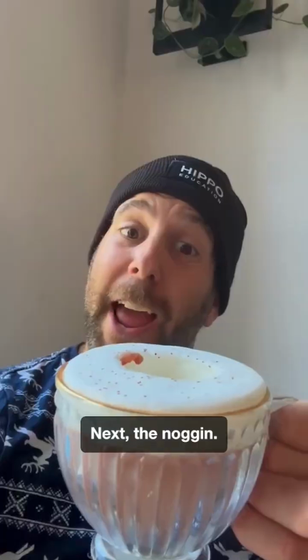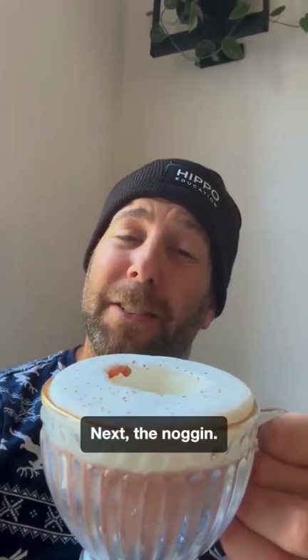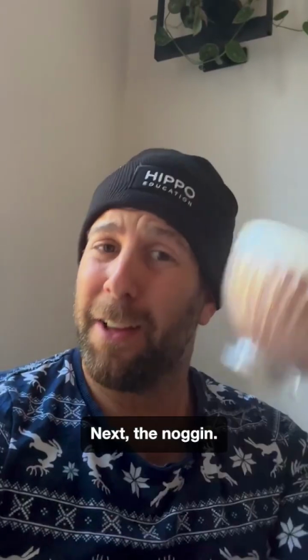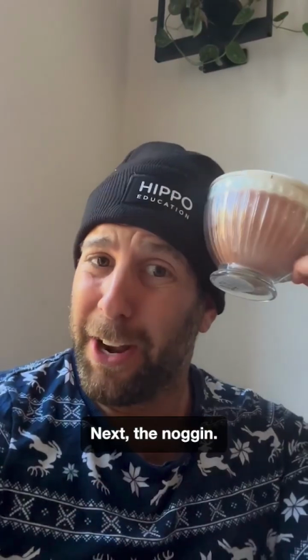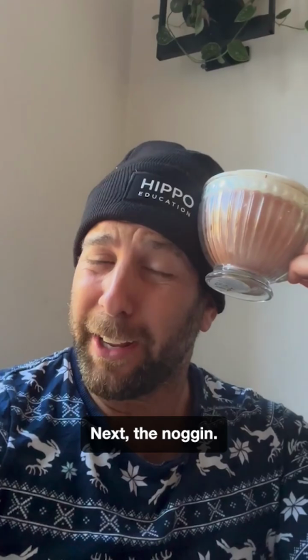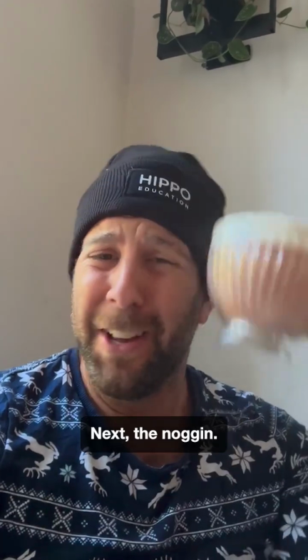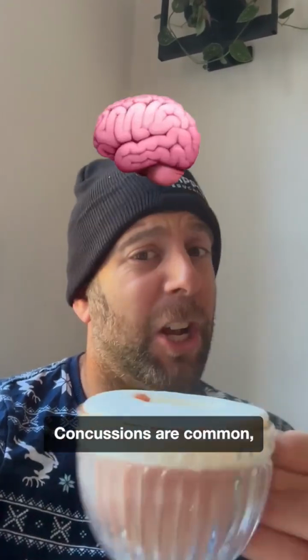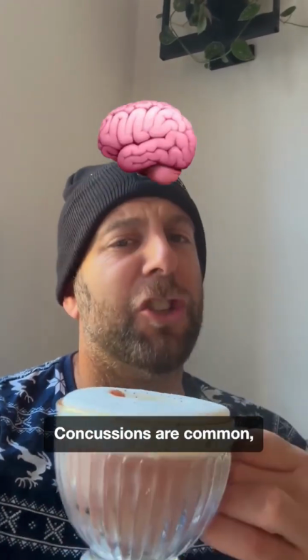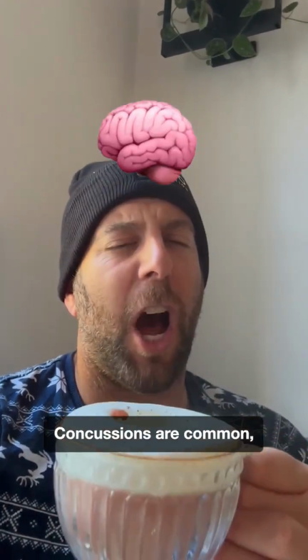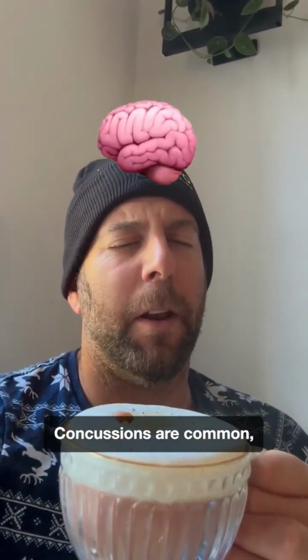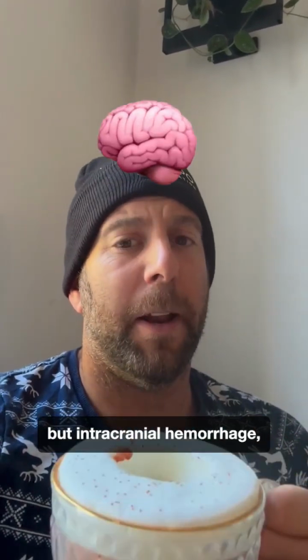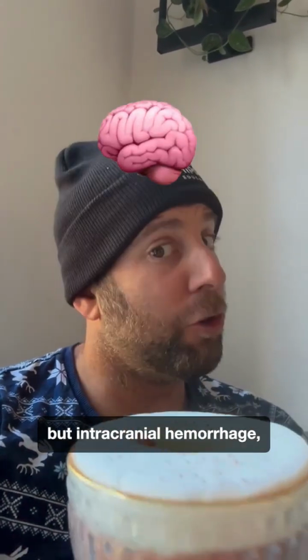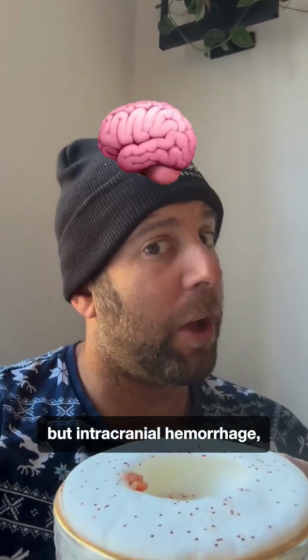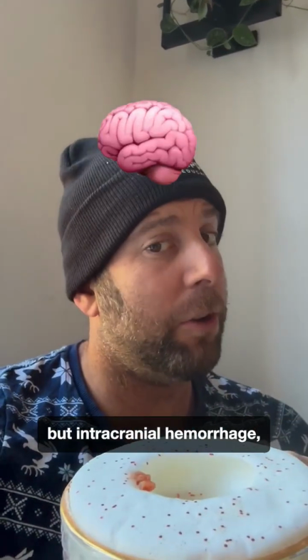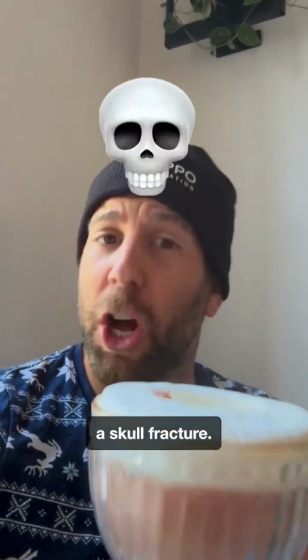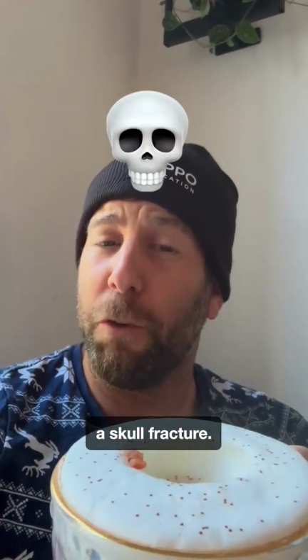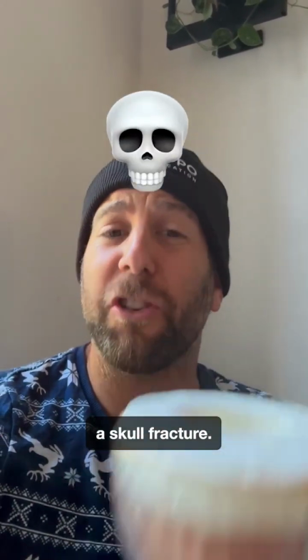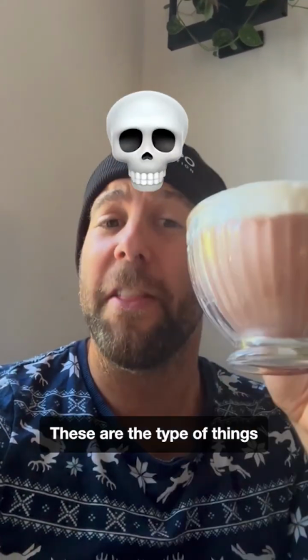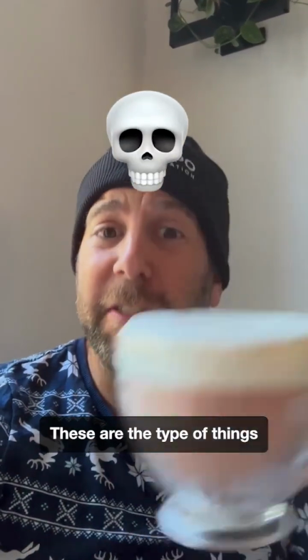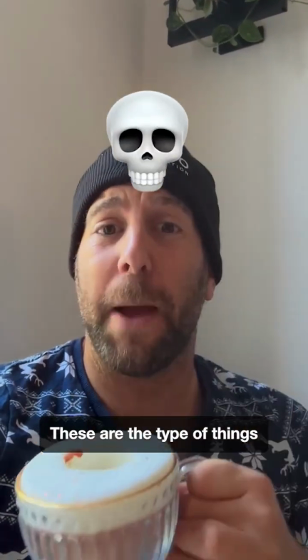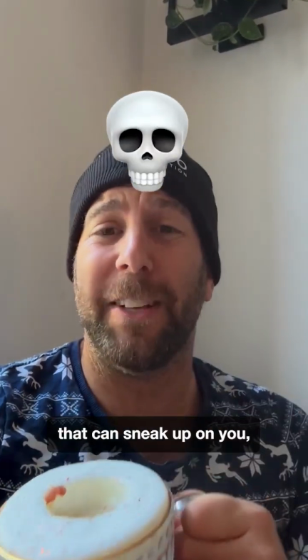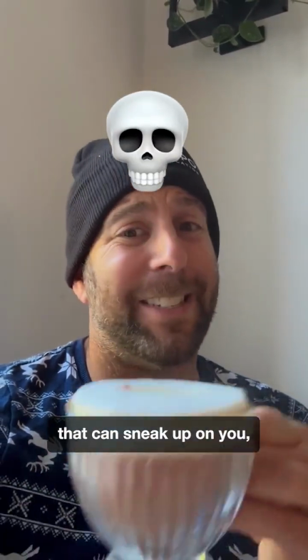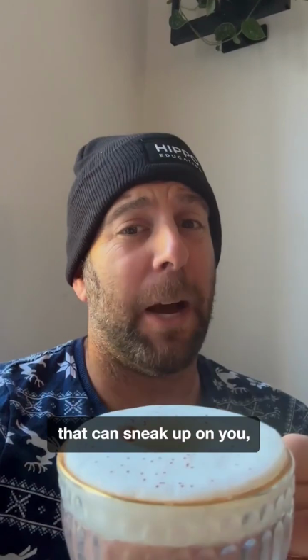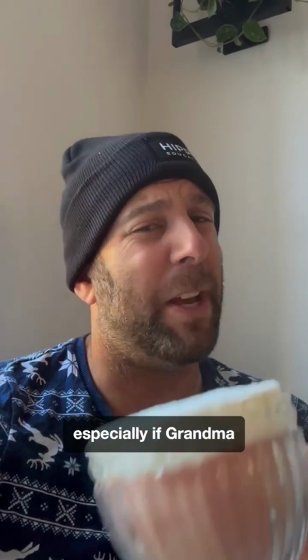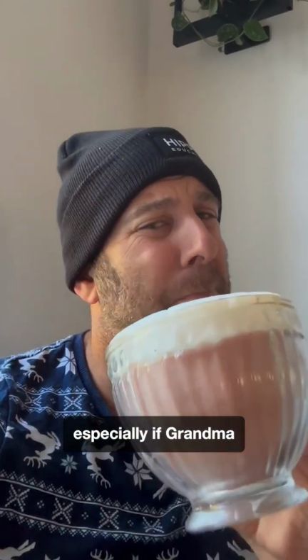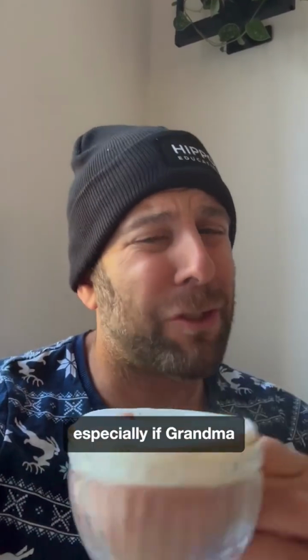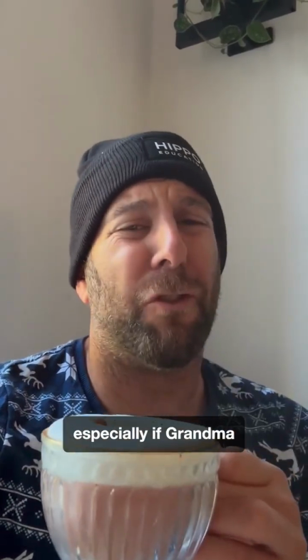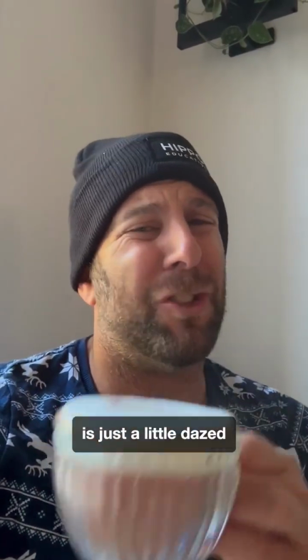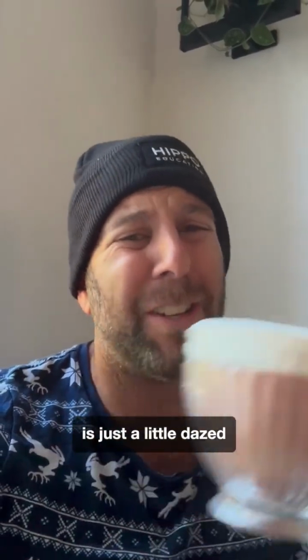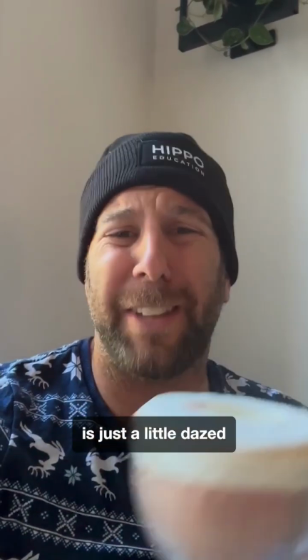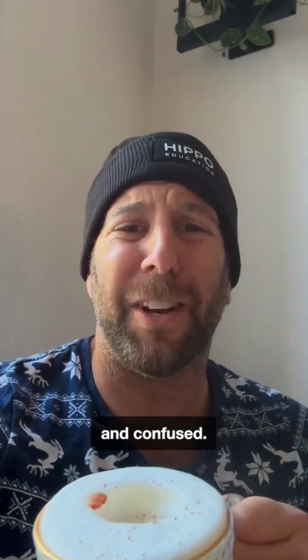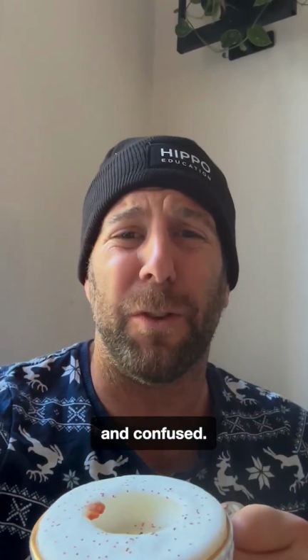Next, the noggin. Concussions are common, but intracranial hemorrhage and skull fractures are the type of things that can sneak up on you, especially if grandma's just a little dazed and confused.